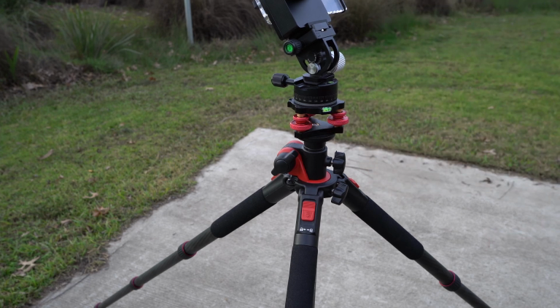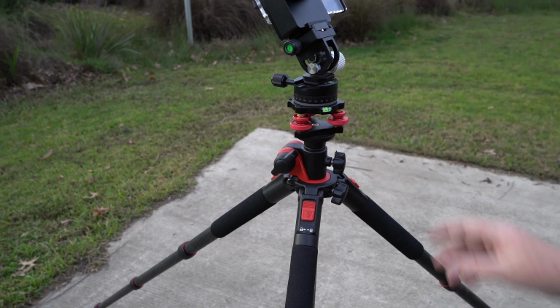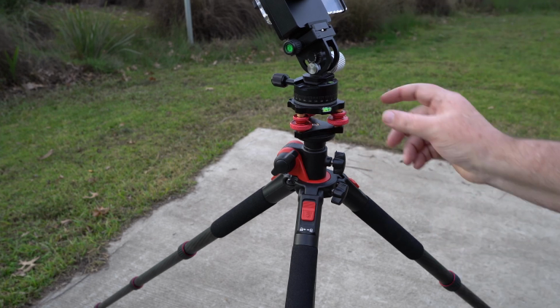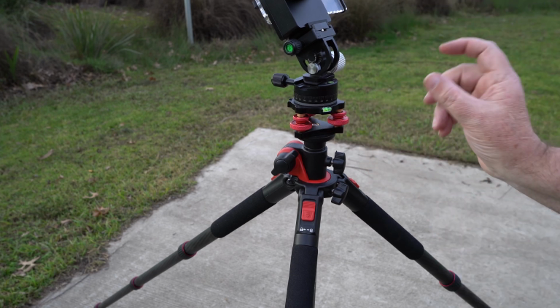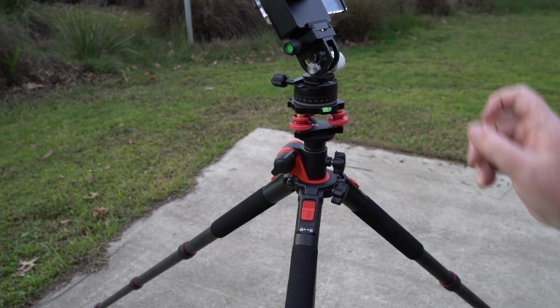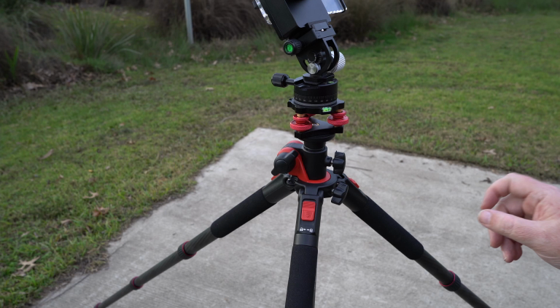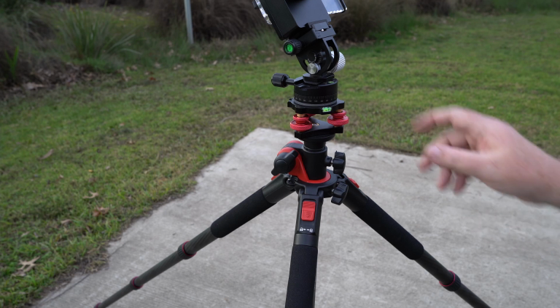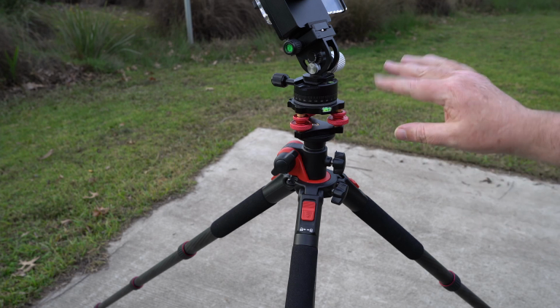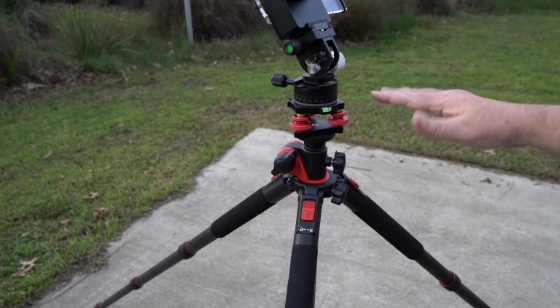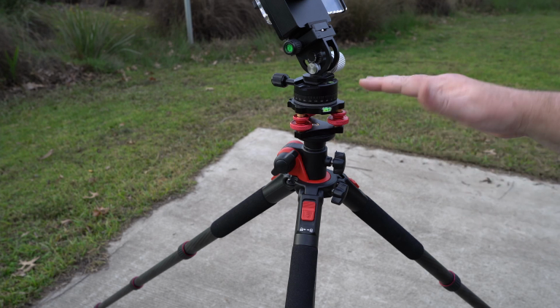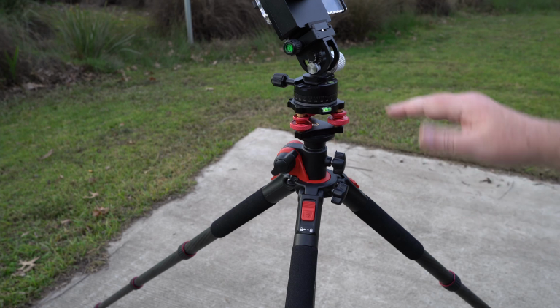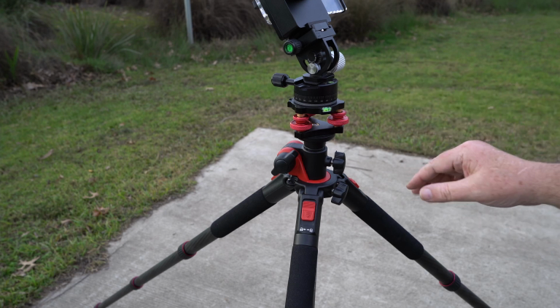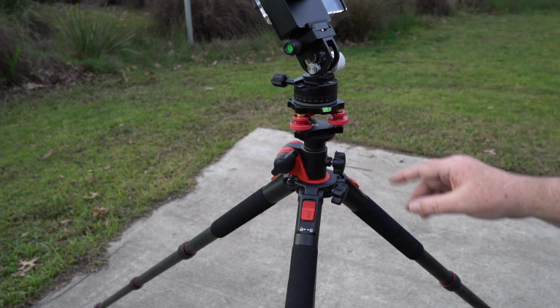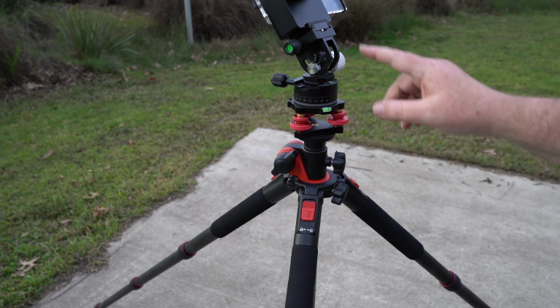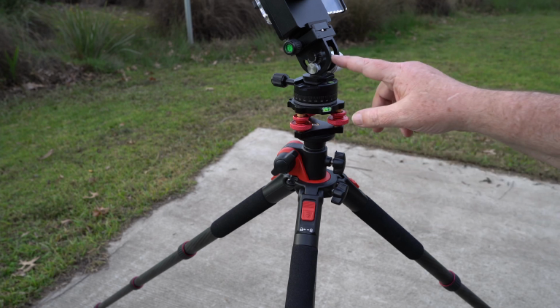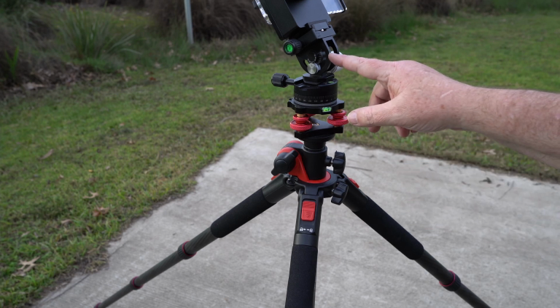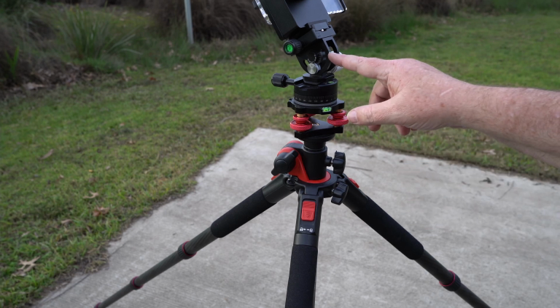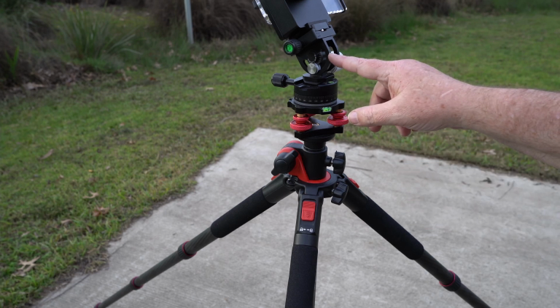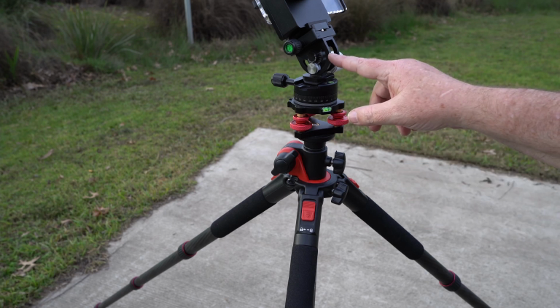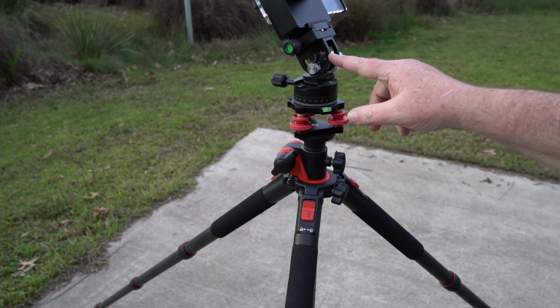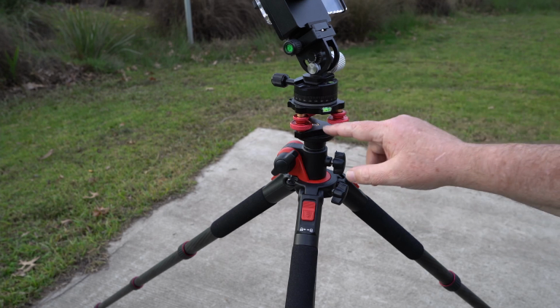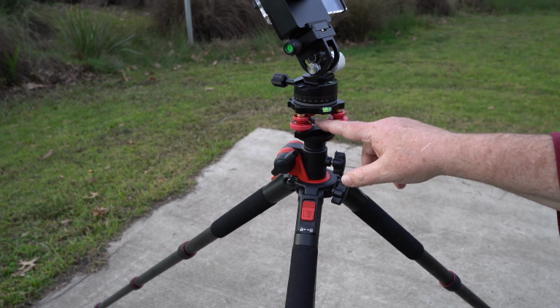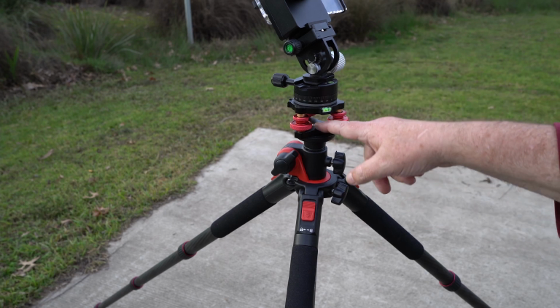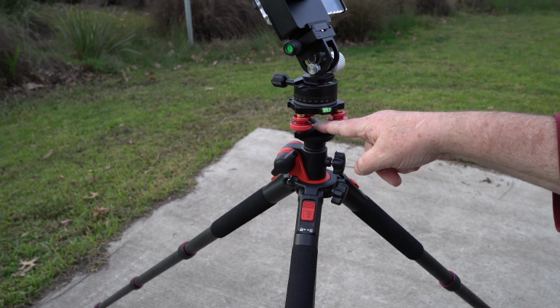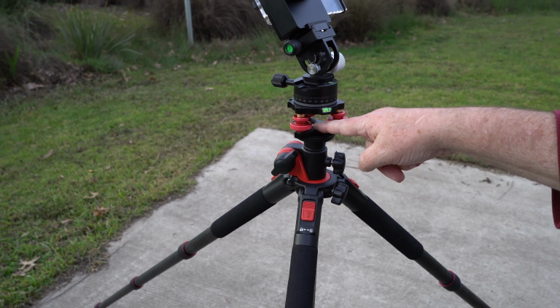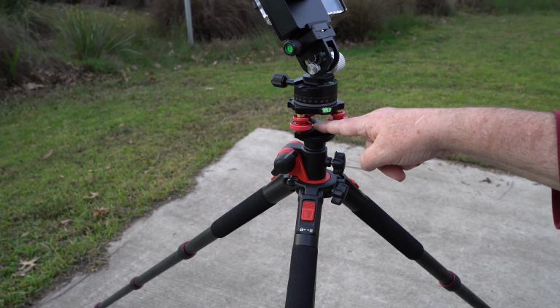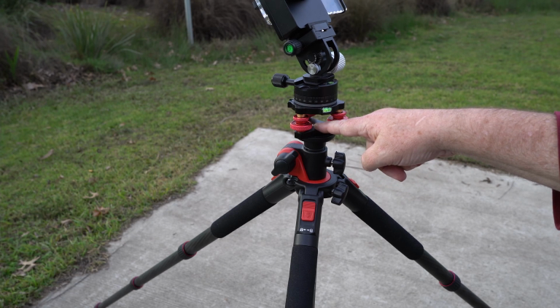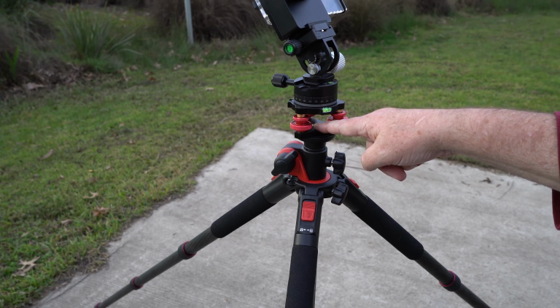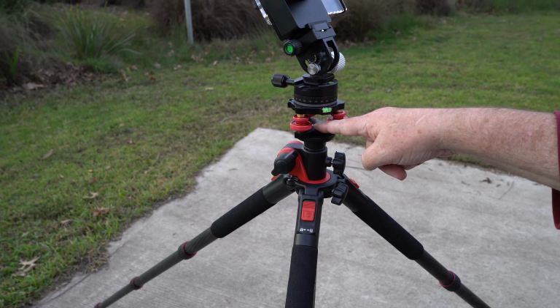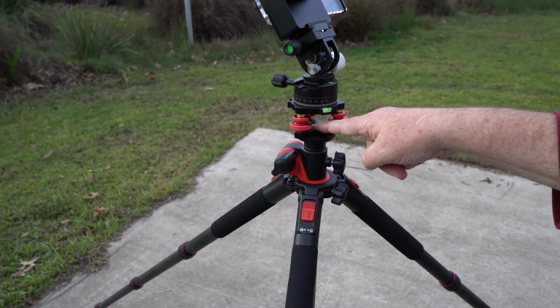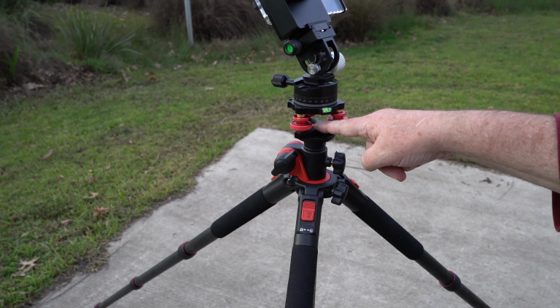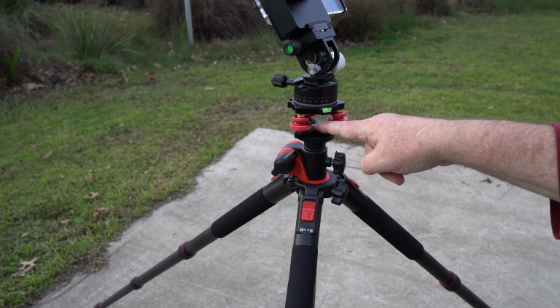It gives you very fine adjustments — plus or minus five degrees. So as long as I get close with the wedge, I can fine tune it in very nicely with this.